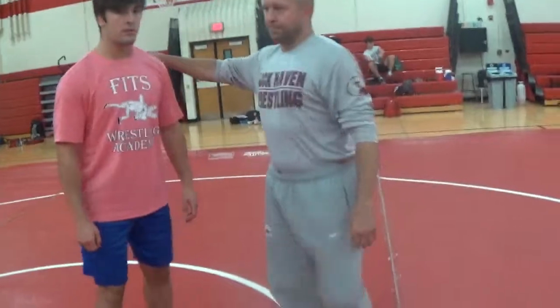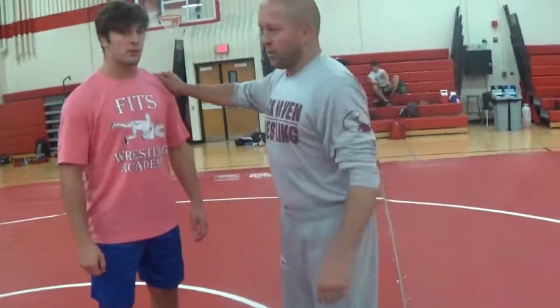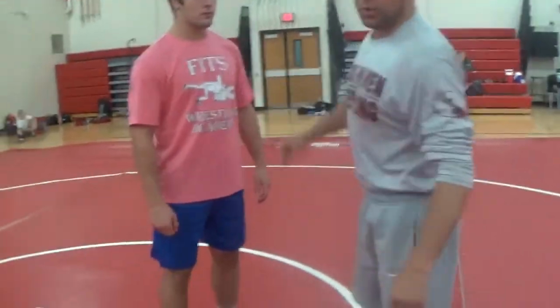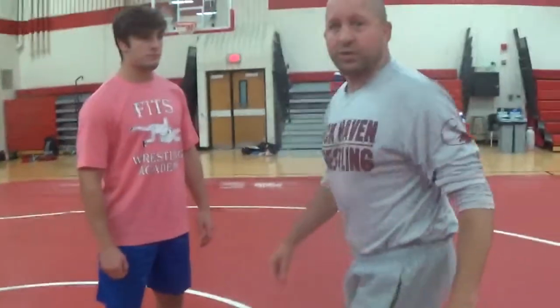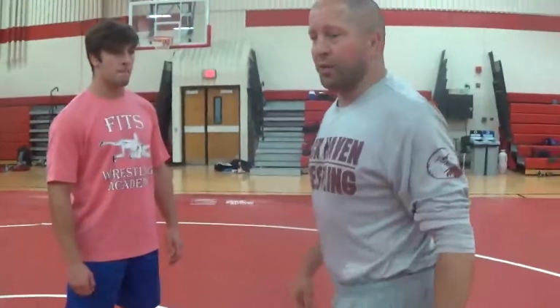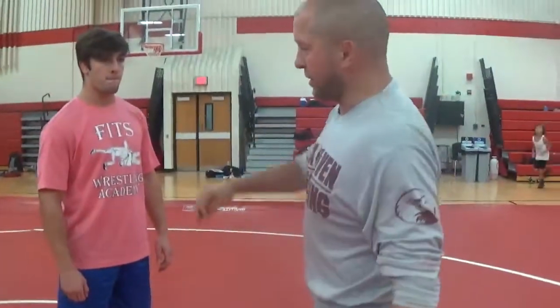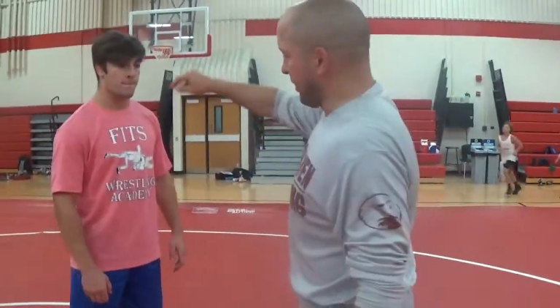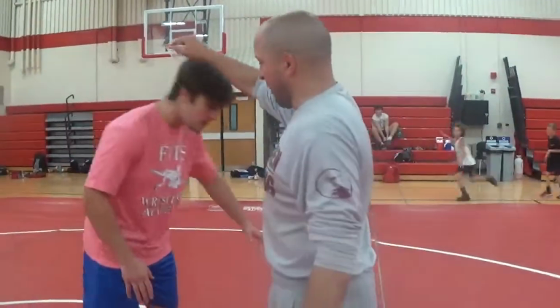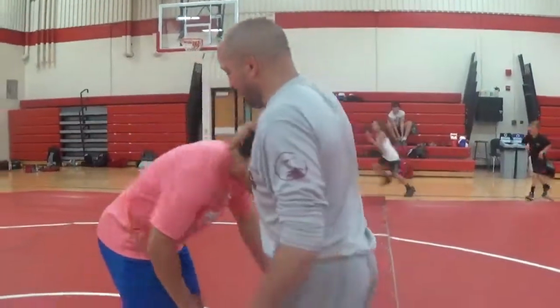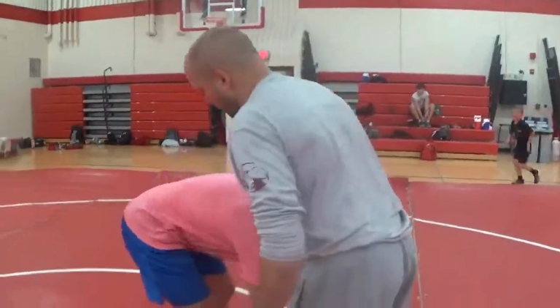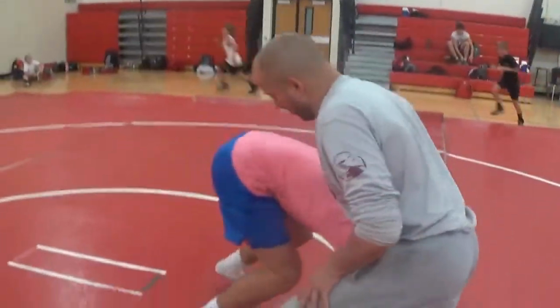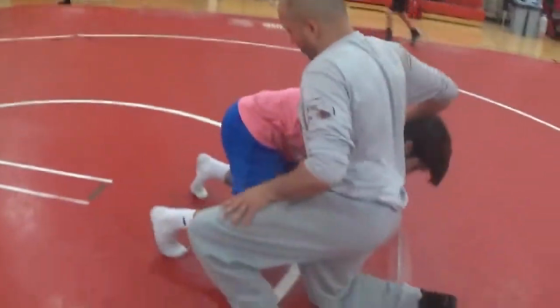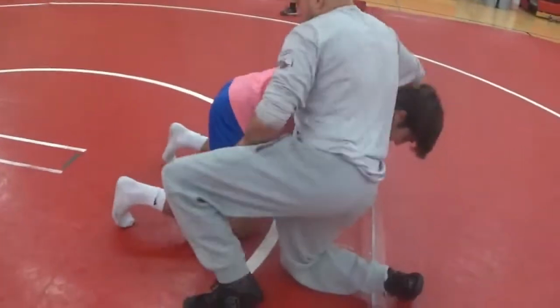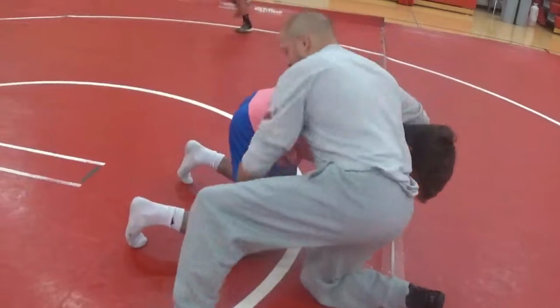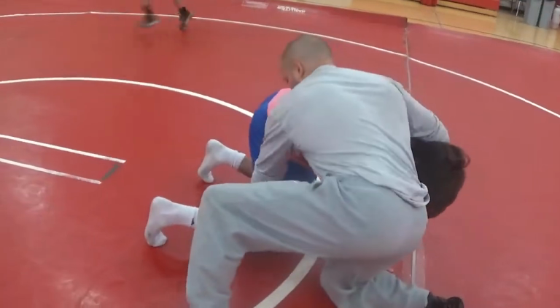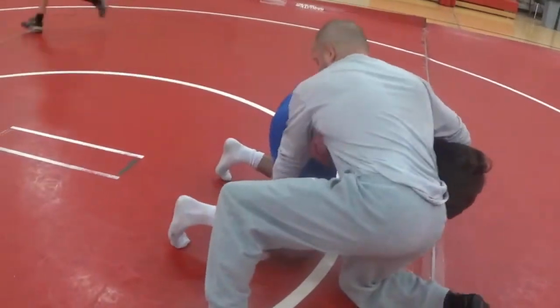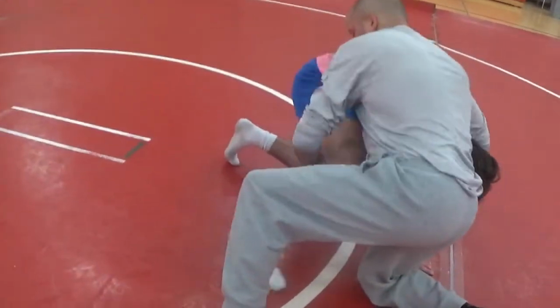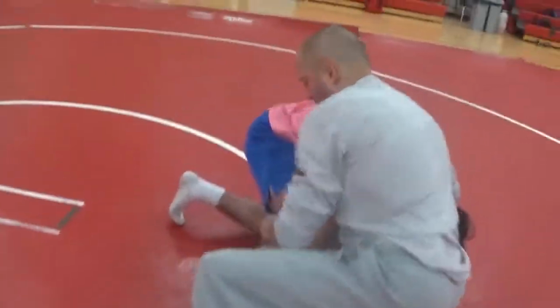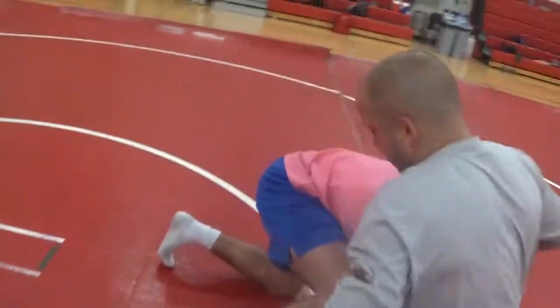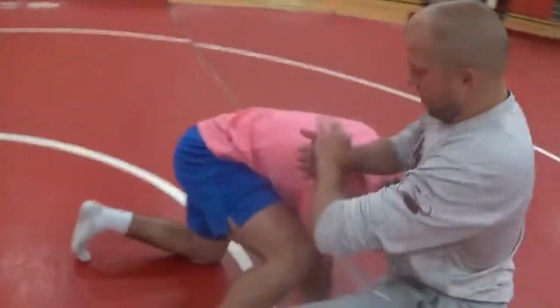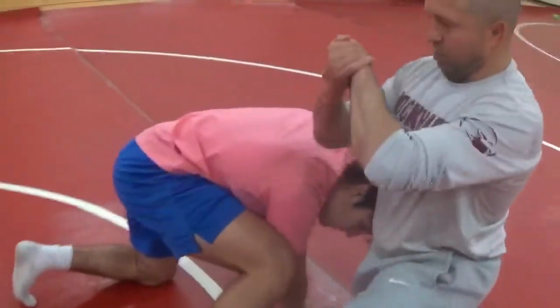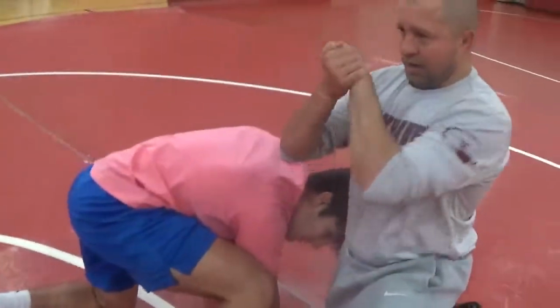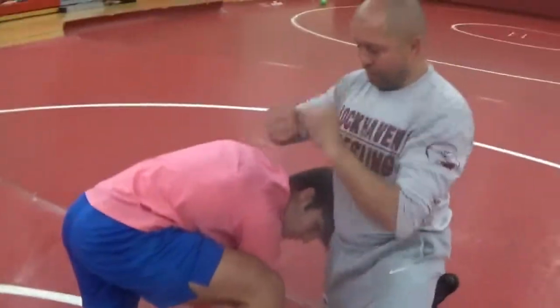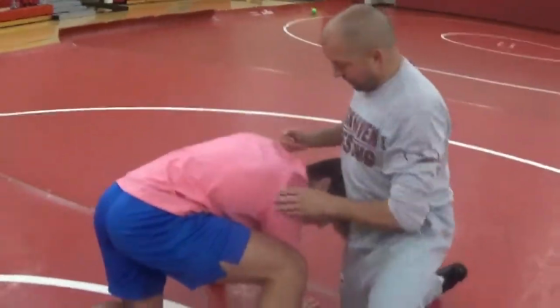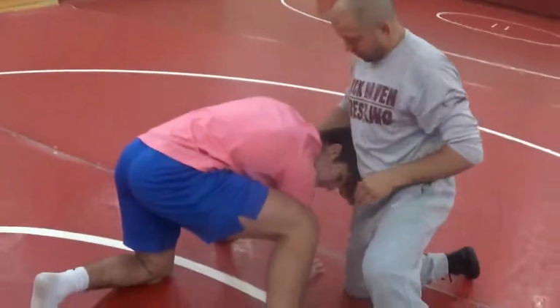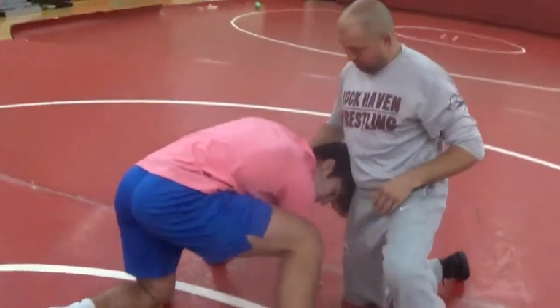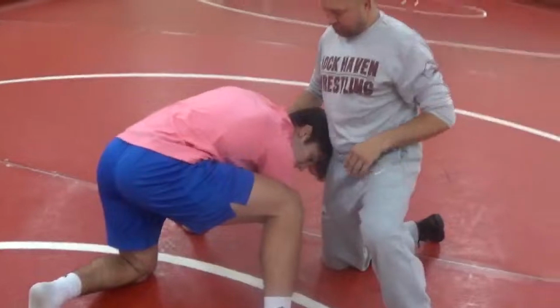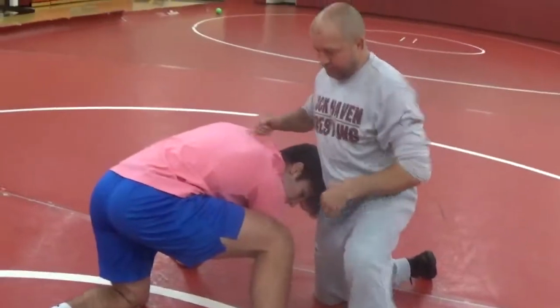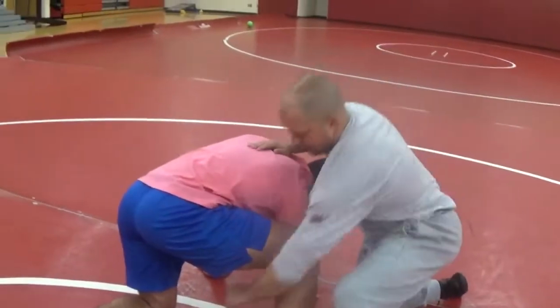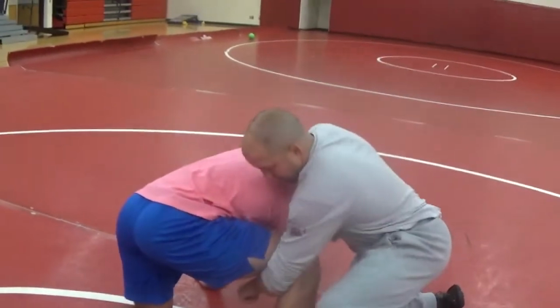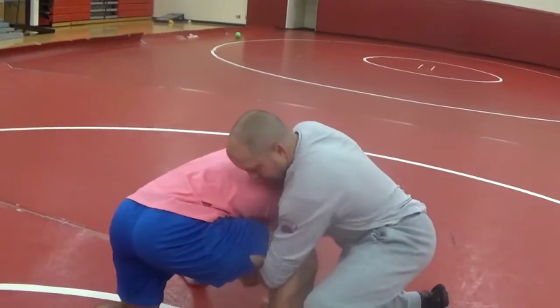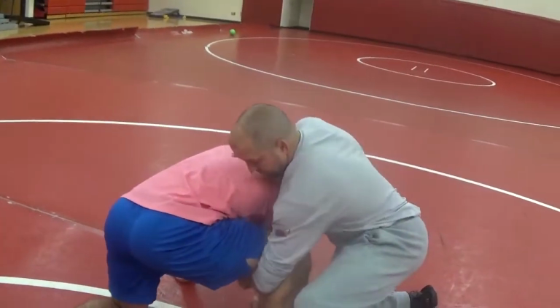We're working on some cradle finishes, getting into a cradle. We're just starting in here, working on some finishes. The most important parts: our lock, our elbows — we're pinching, trying to lock up by the chin, right in the middle here.